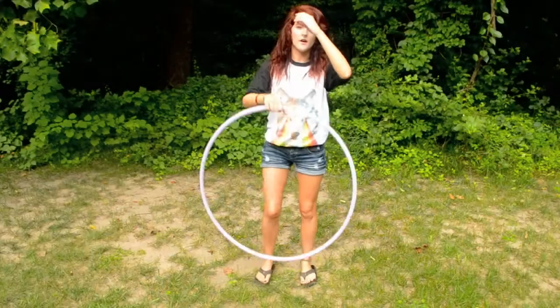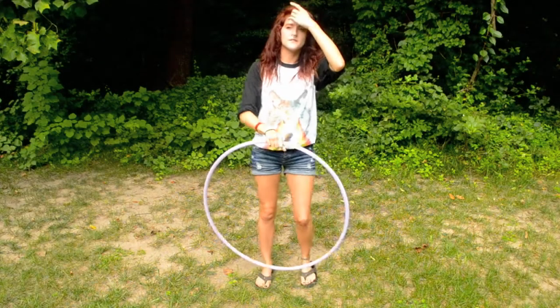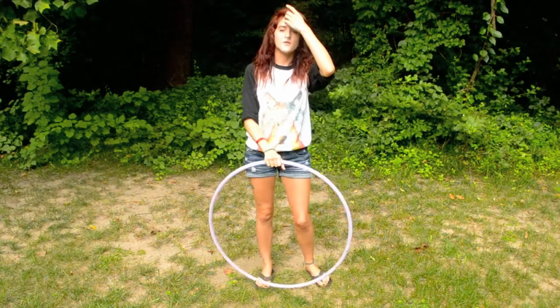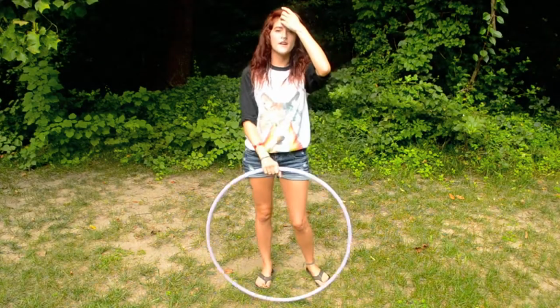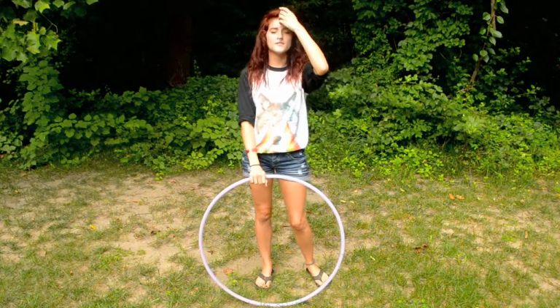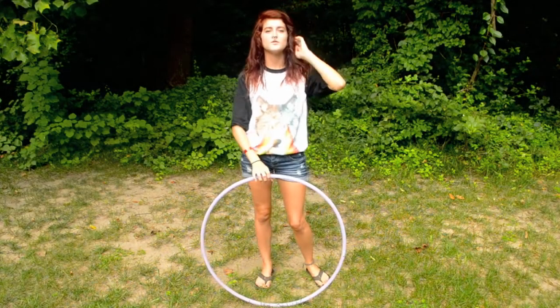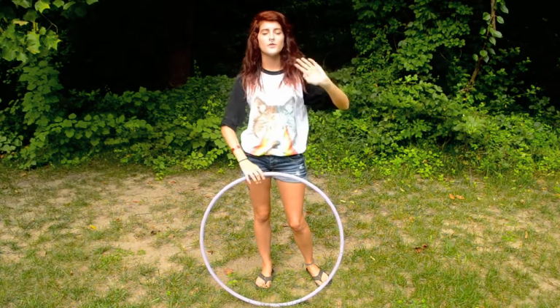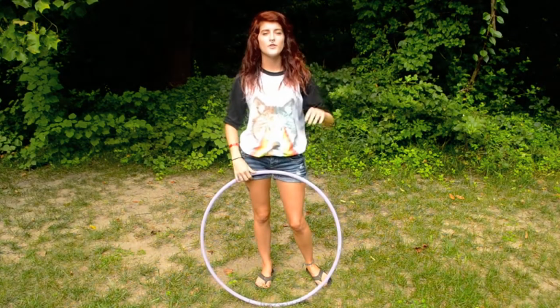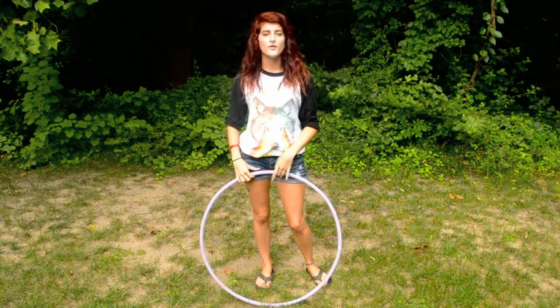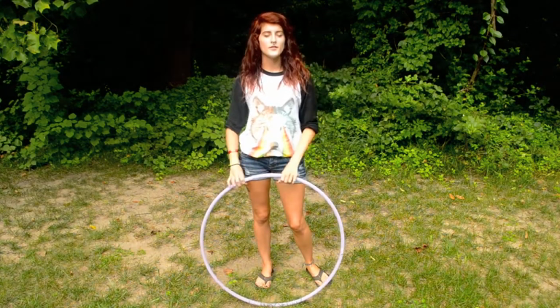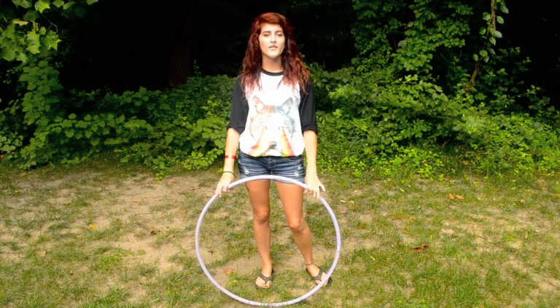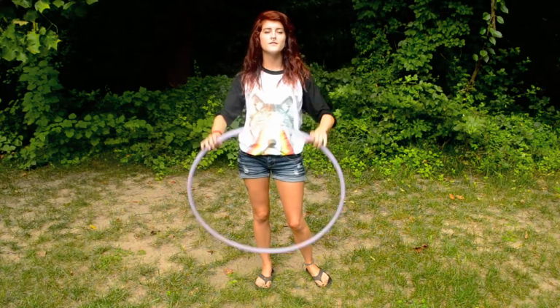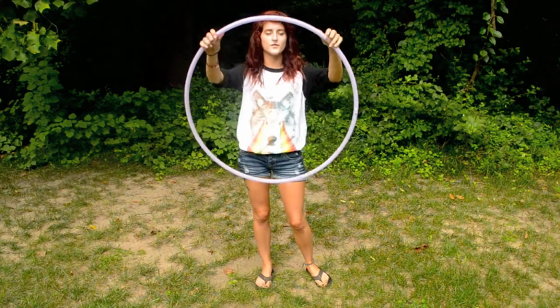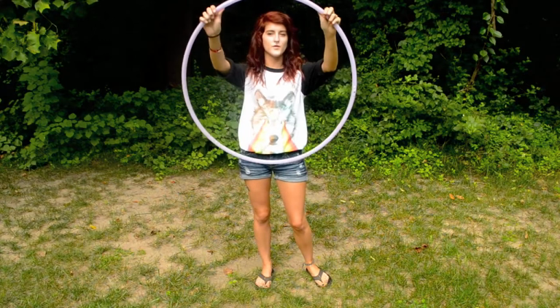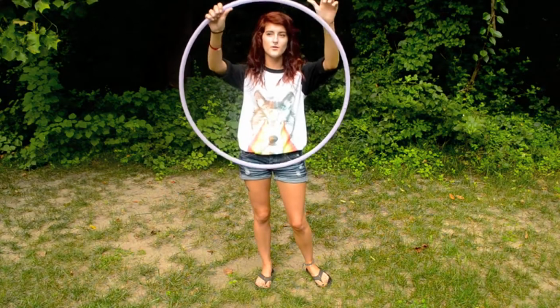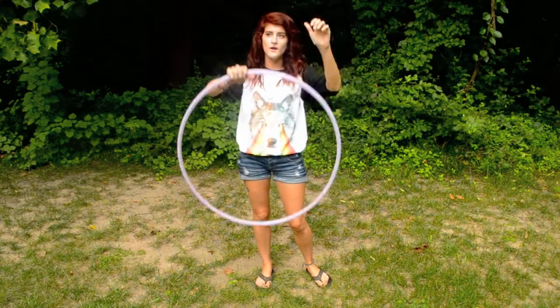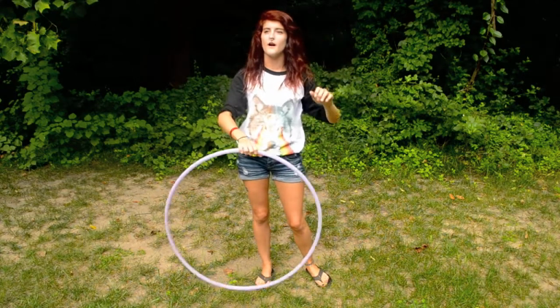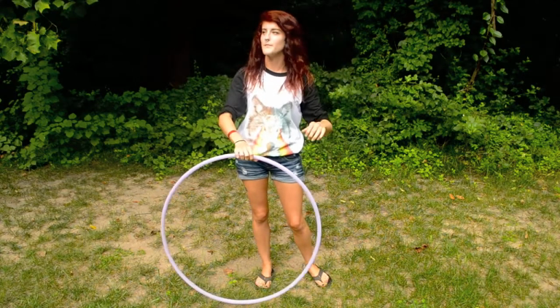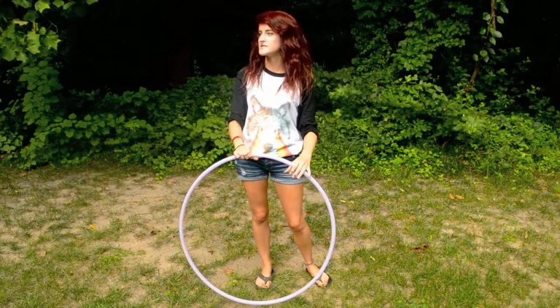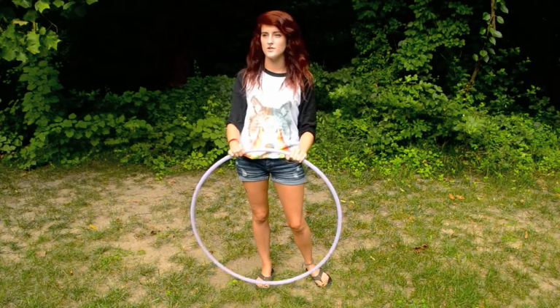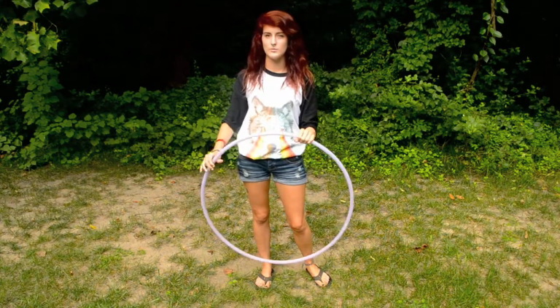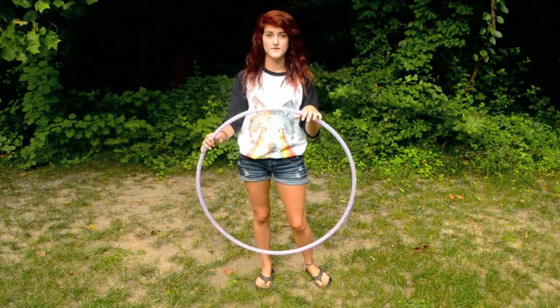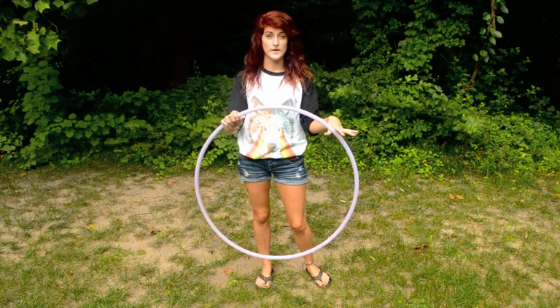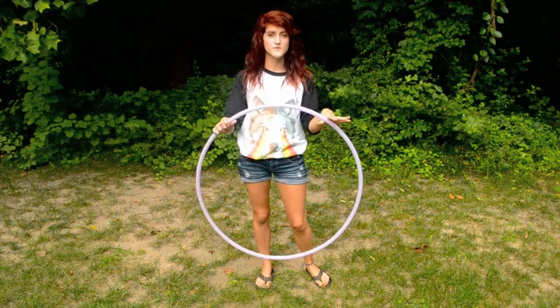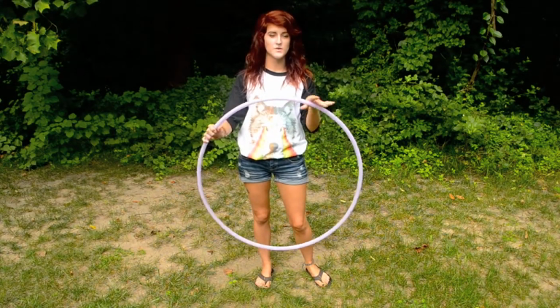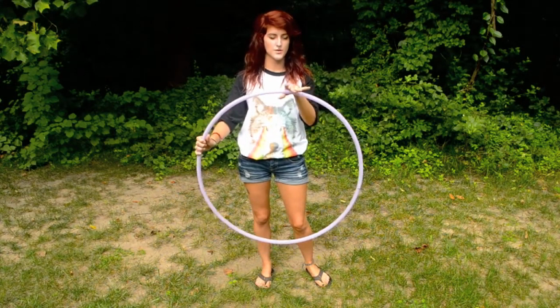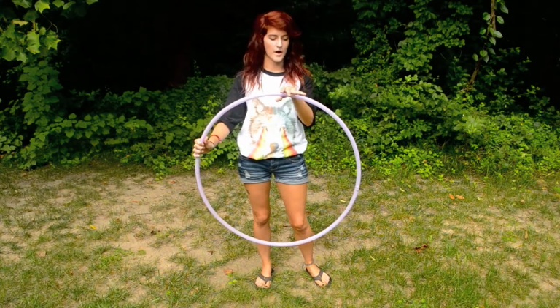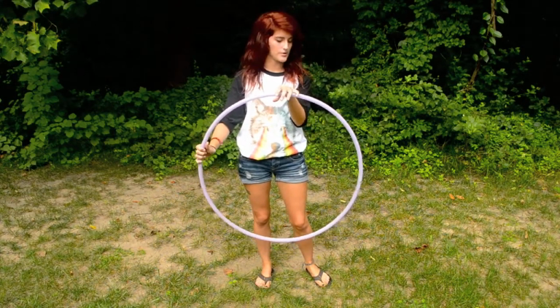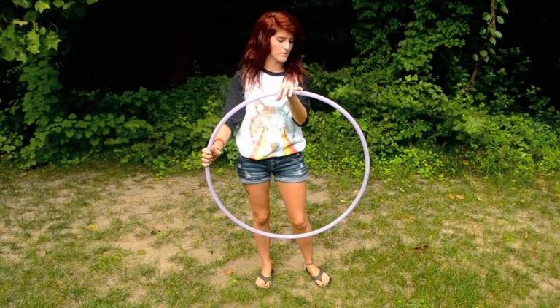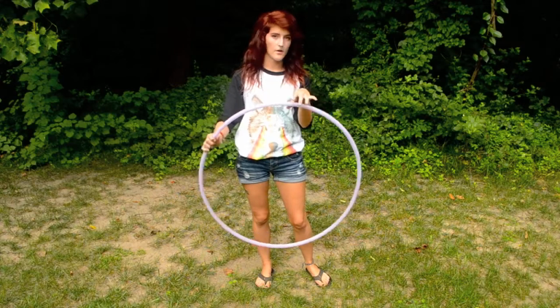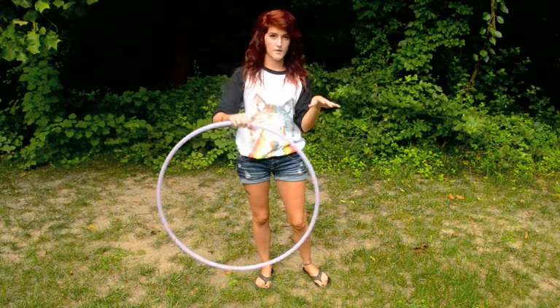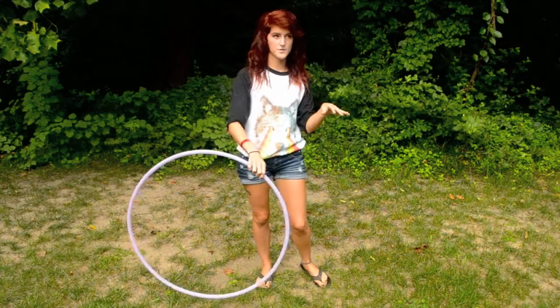Alright, so I got us to do this tutorial for little Helen. So this is for you. I'm just going to do basic weave. She wants to learn how to do backwards weave.